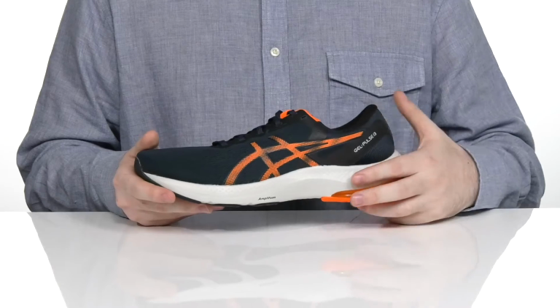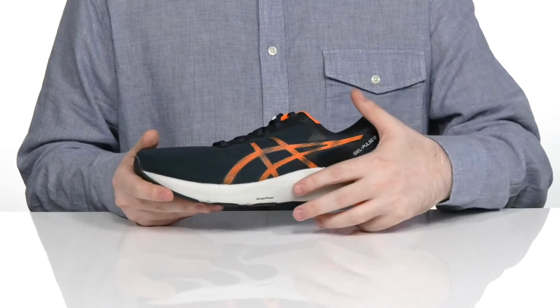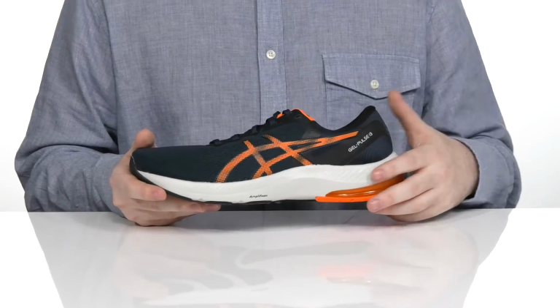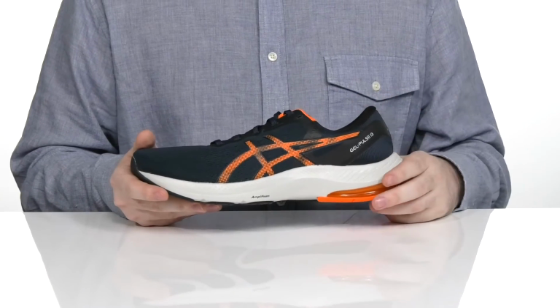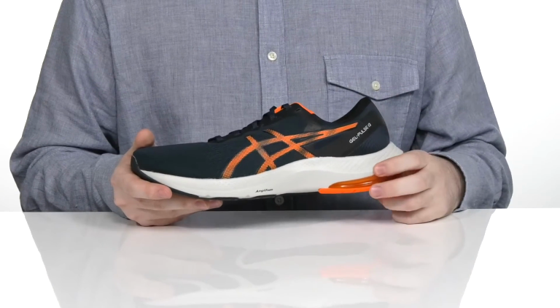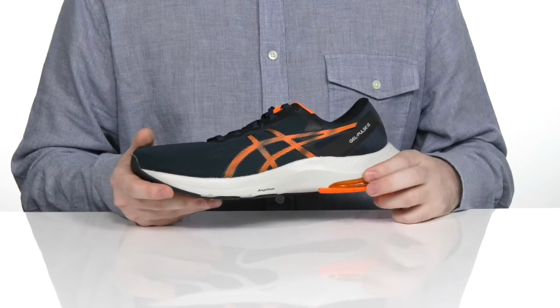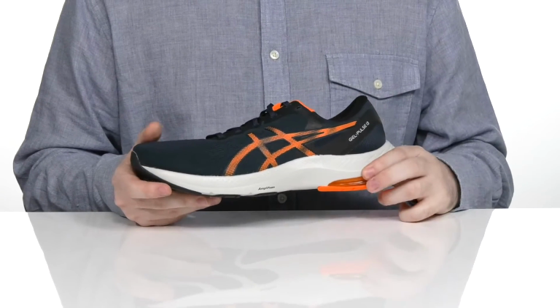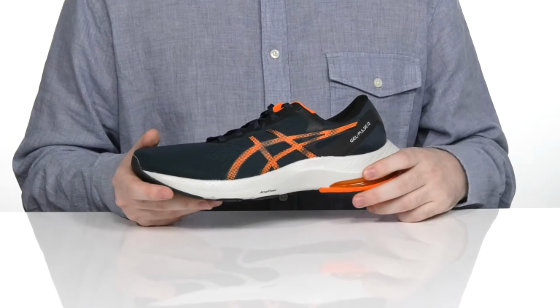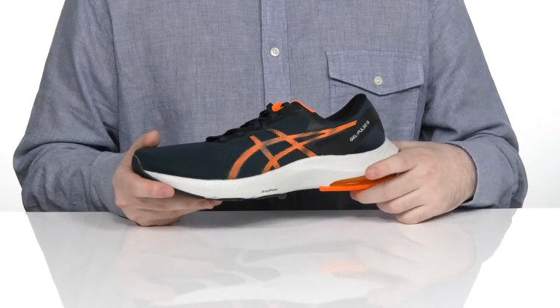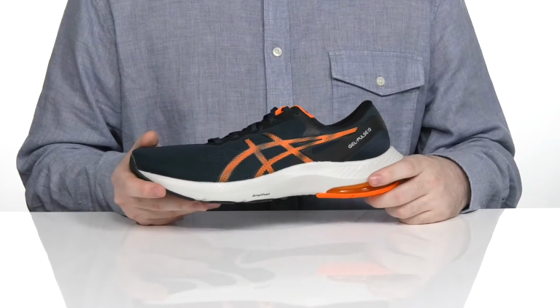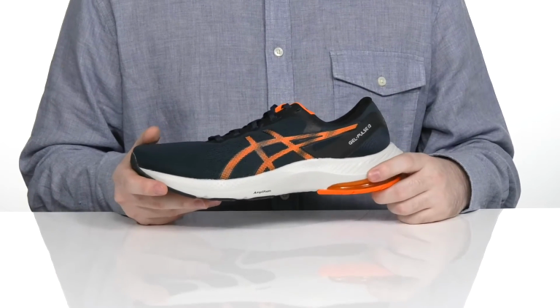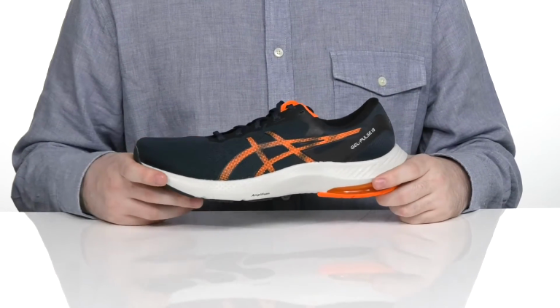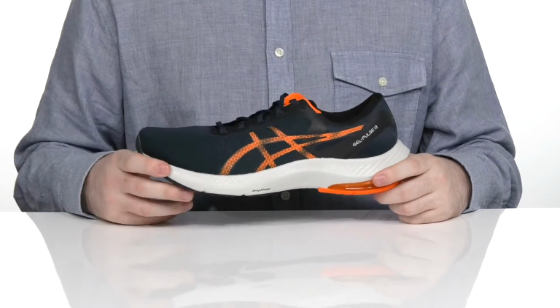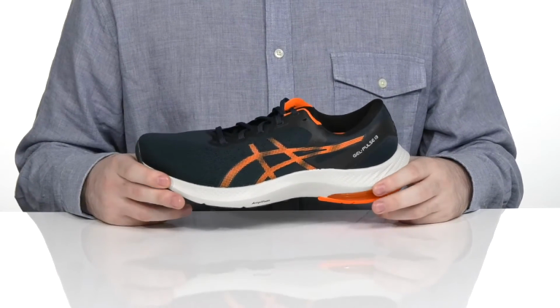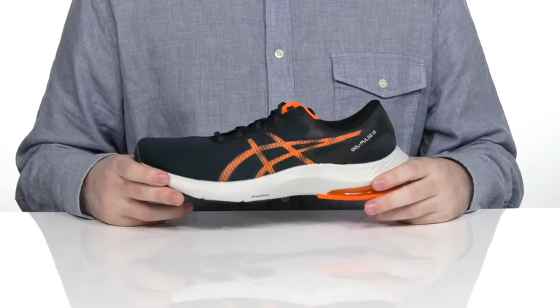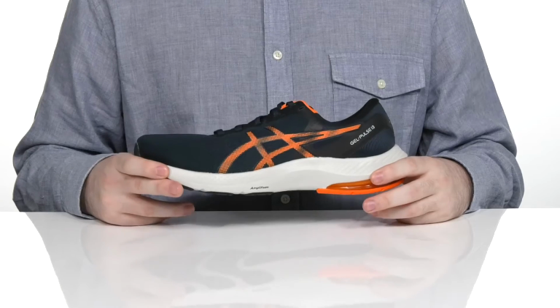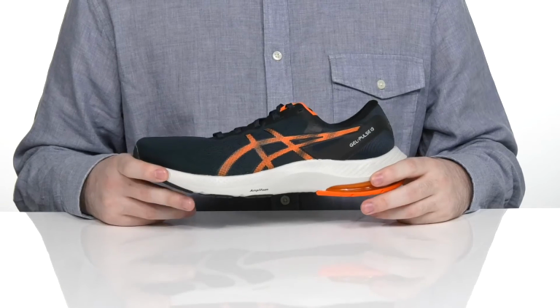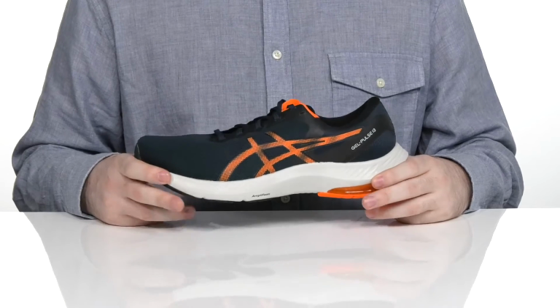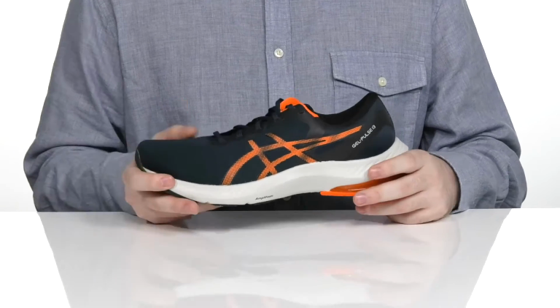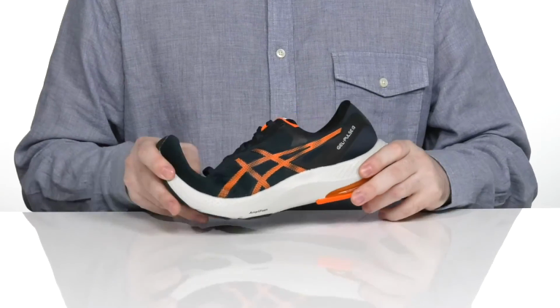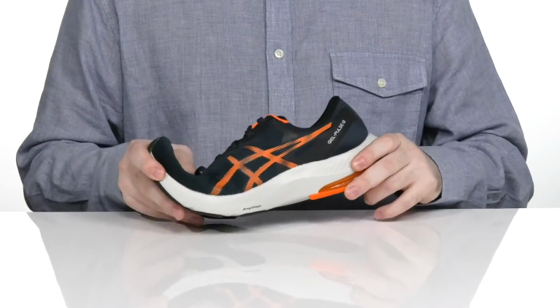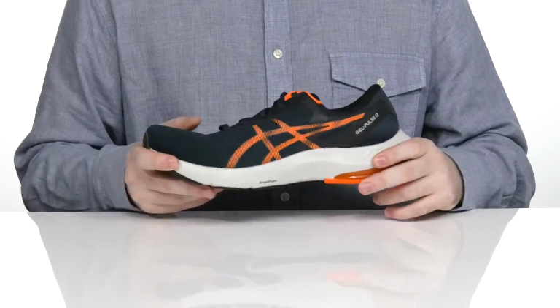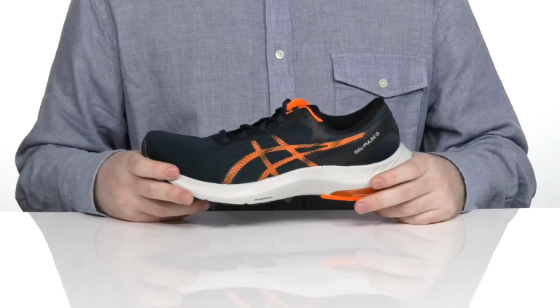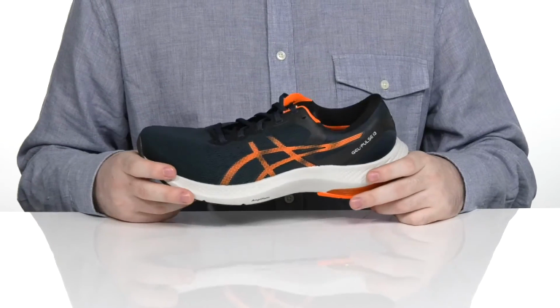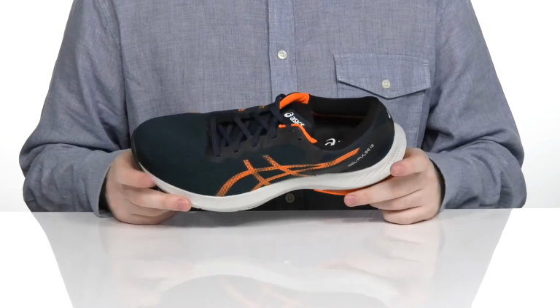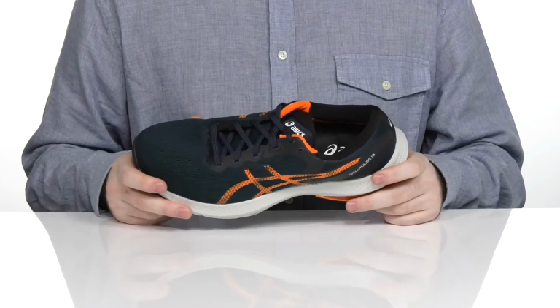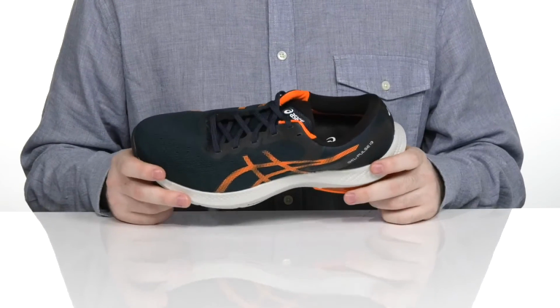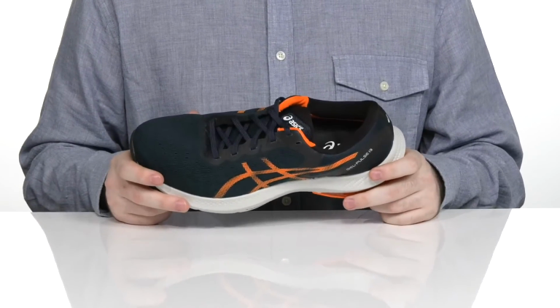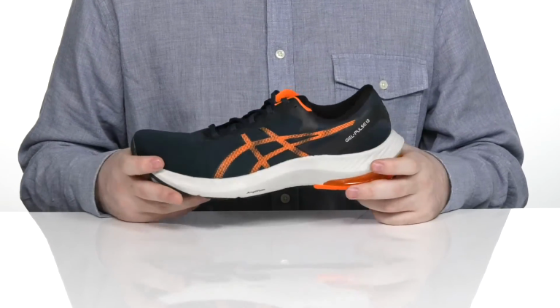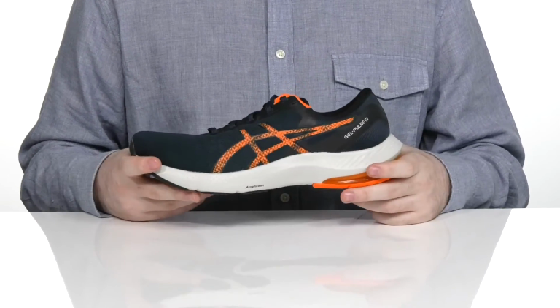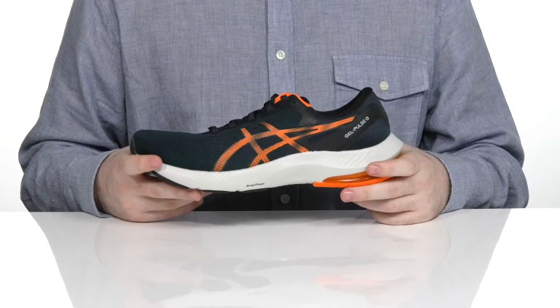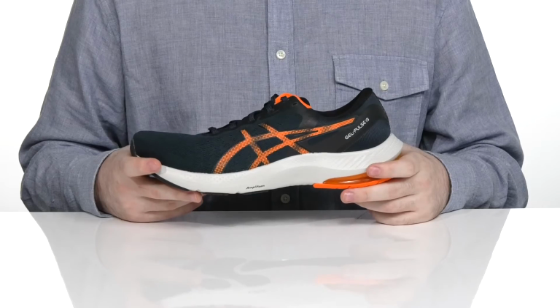Sitting on top of the Ampli foam midsole, that's engineered to make it very durable yet soft, with better flexibility and comfort, giving you a more natural running motion.